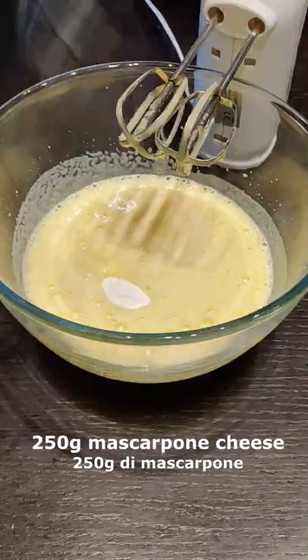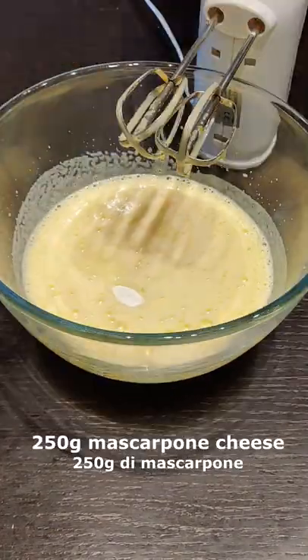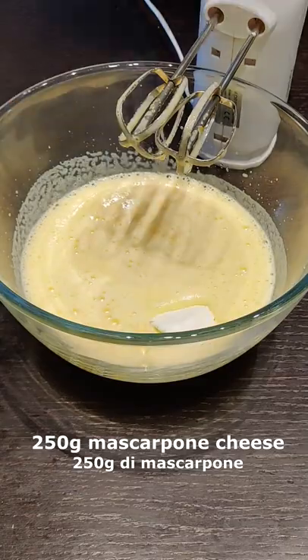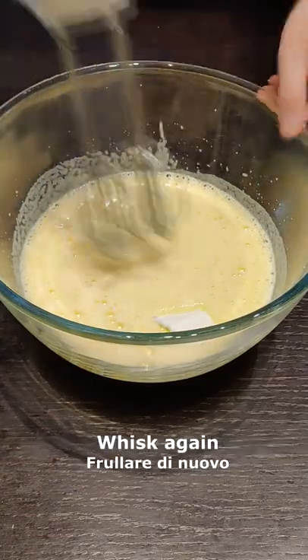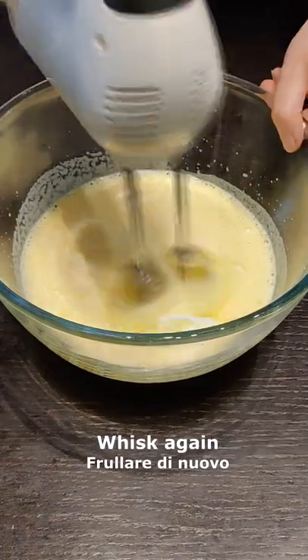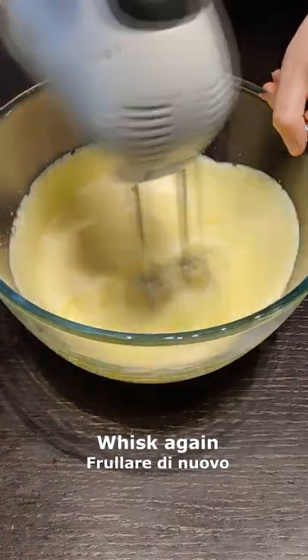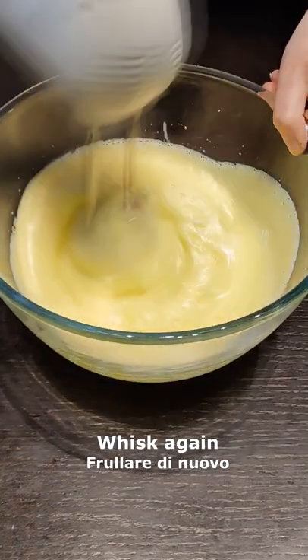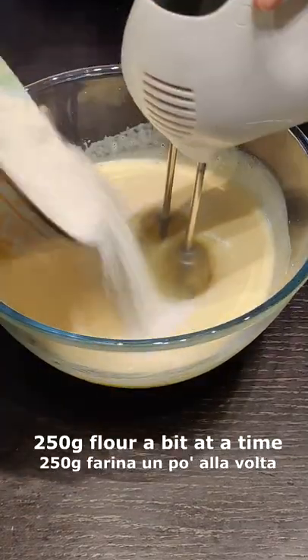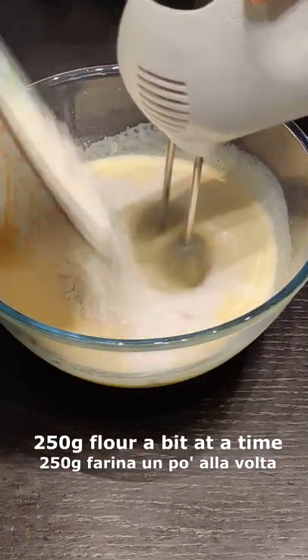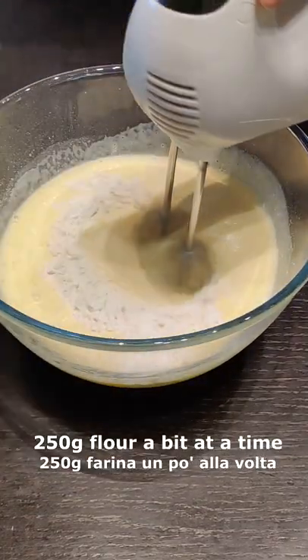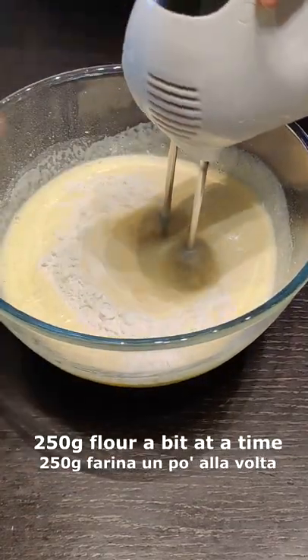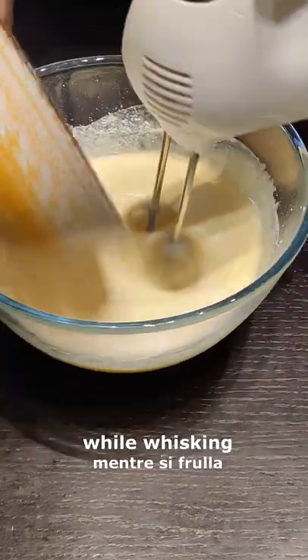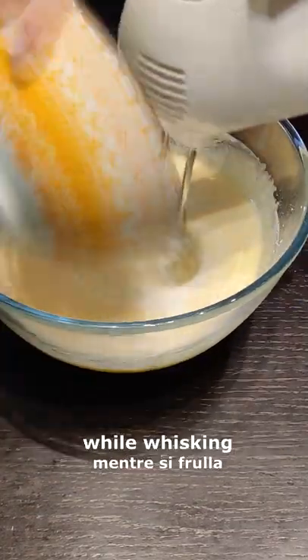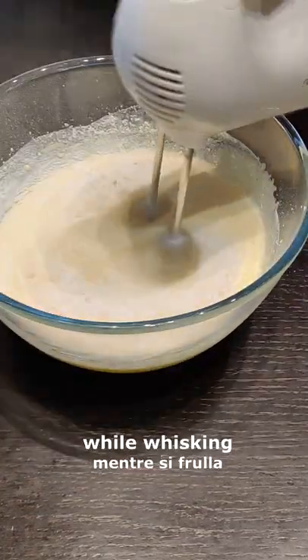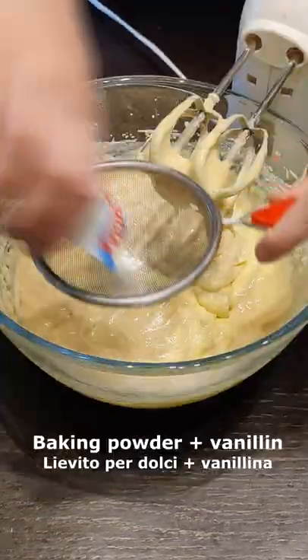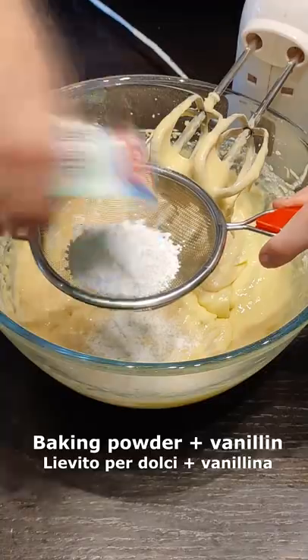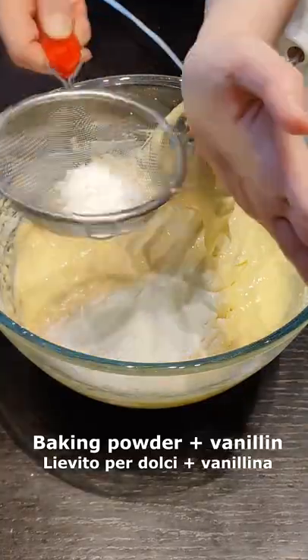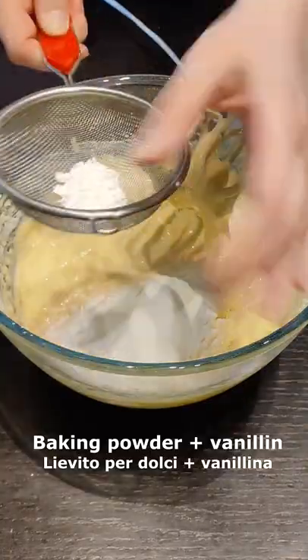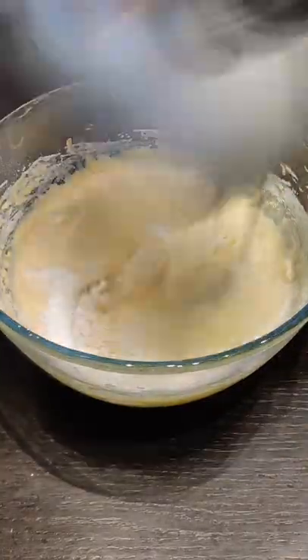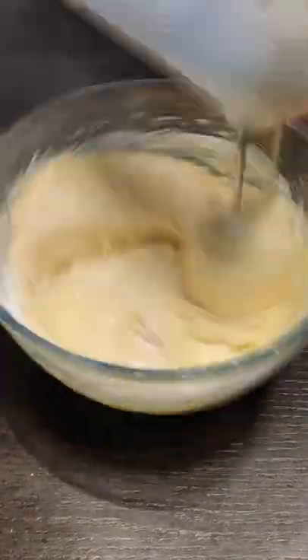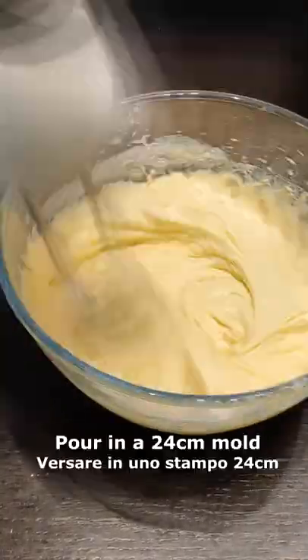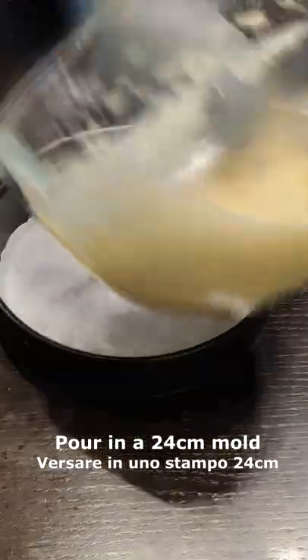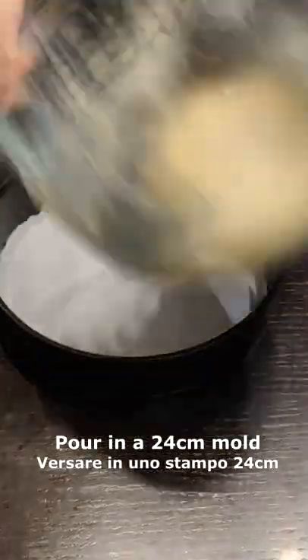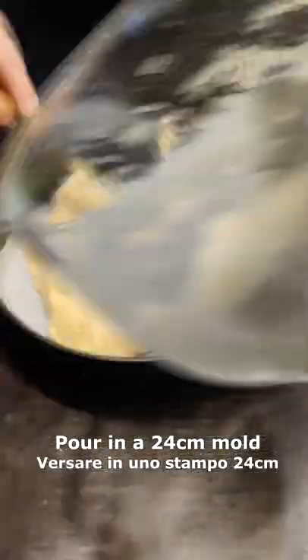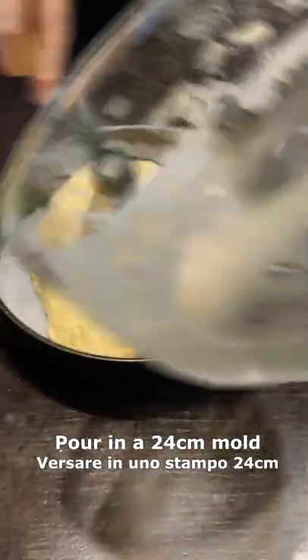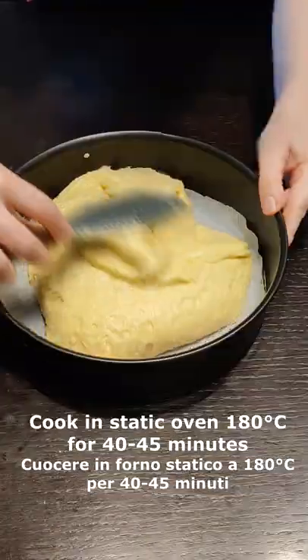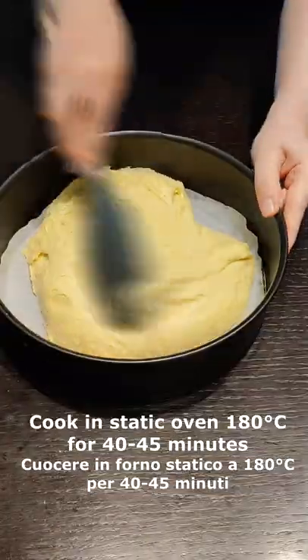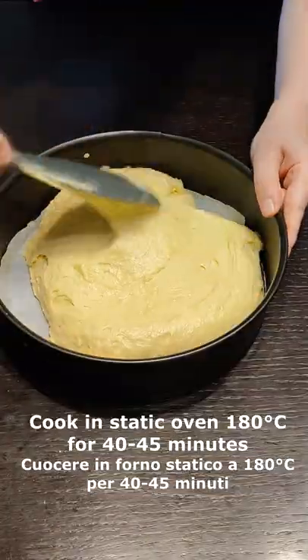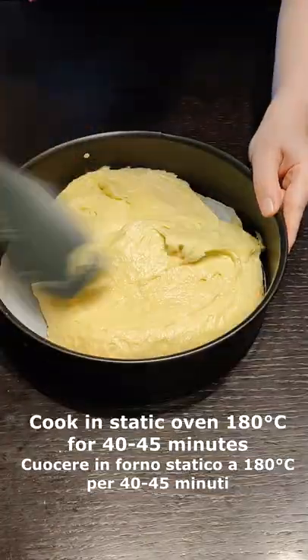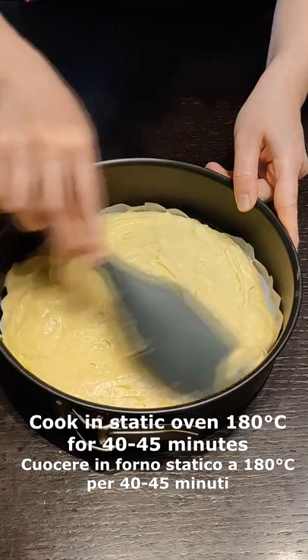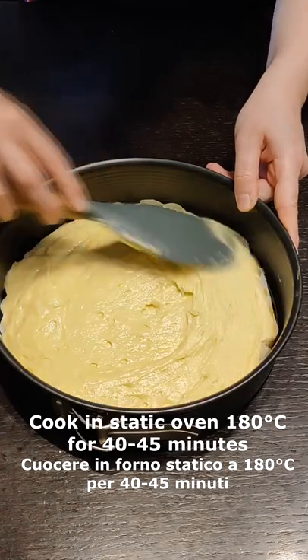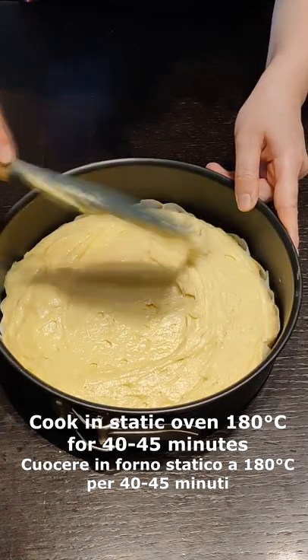Now add the mascarpone cheese, whisk again and then start adding the flour a bit at a time. Finally add also the baking powder, pour in a mold and cook in the oven for 40 minutes.